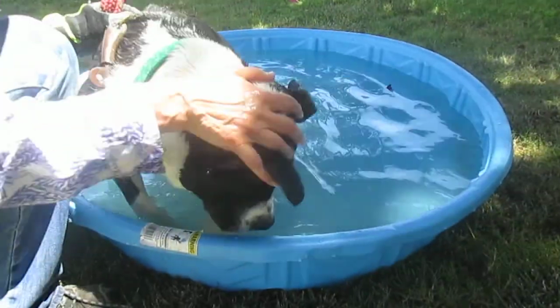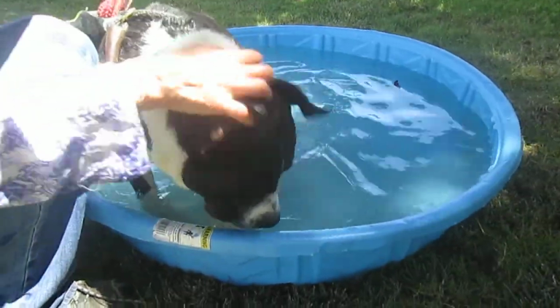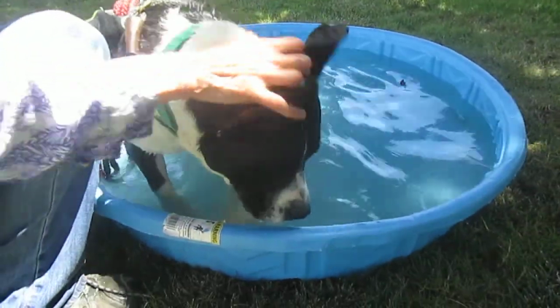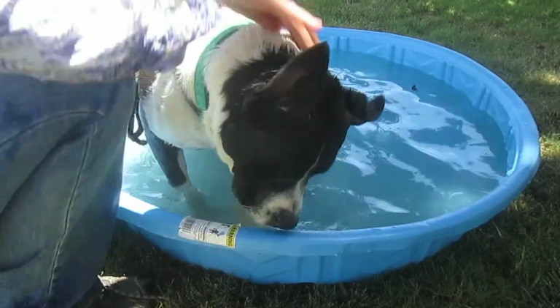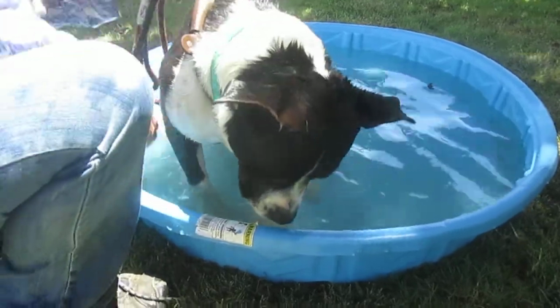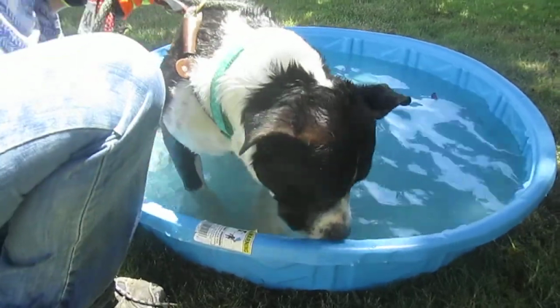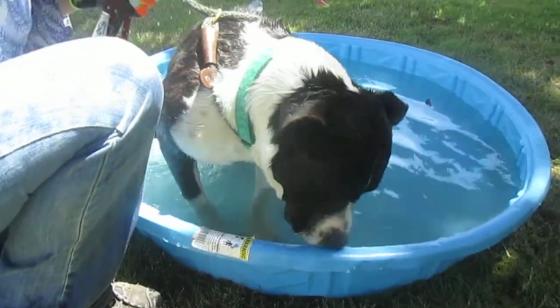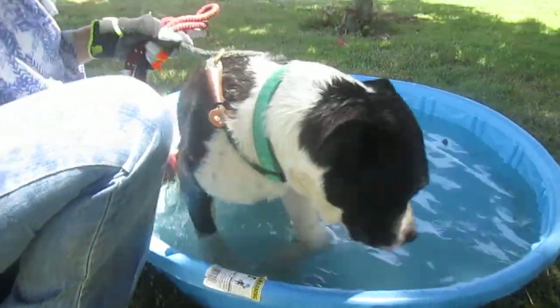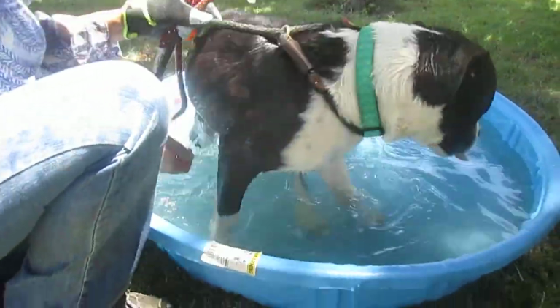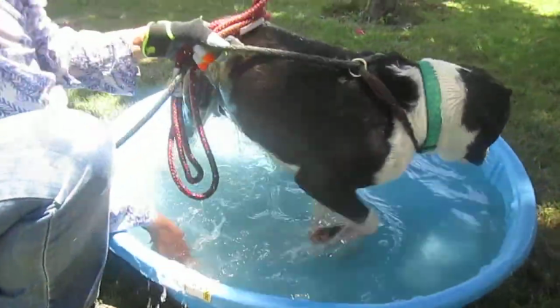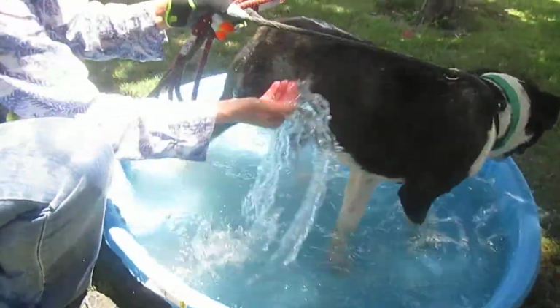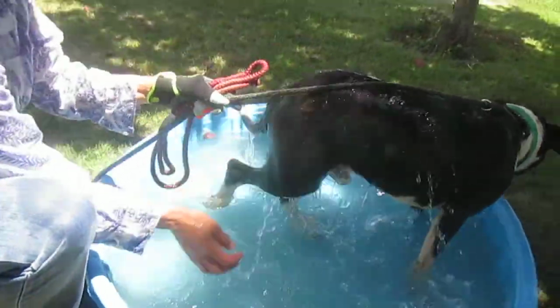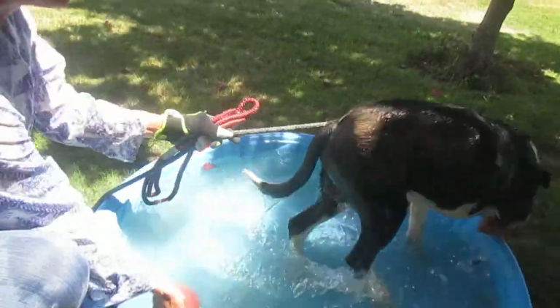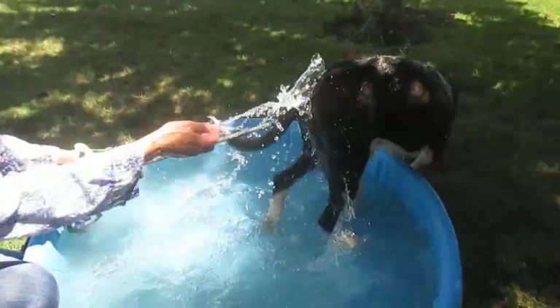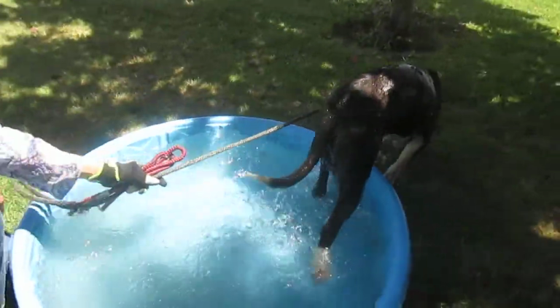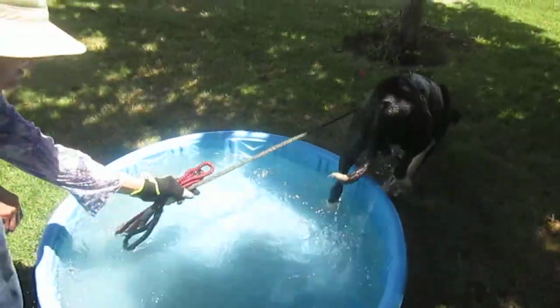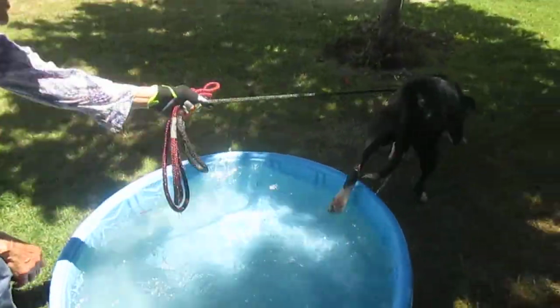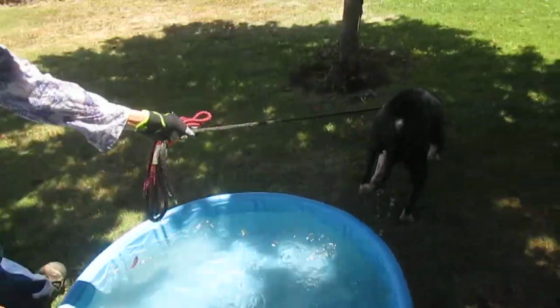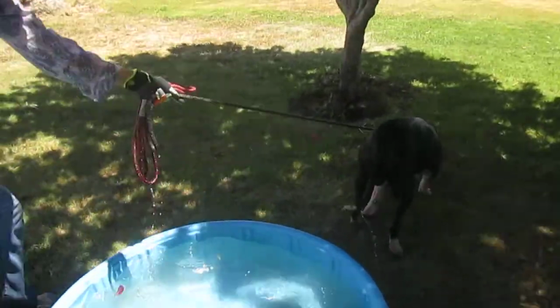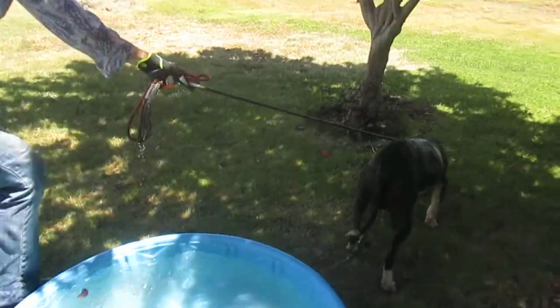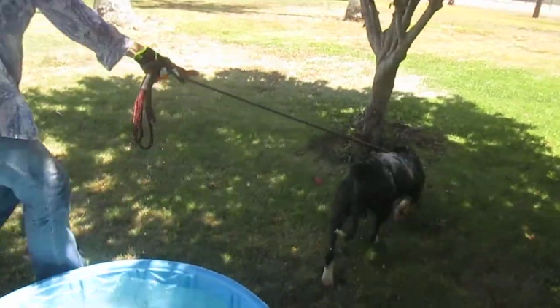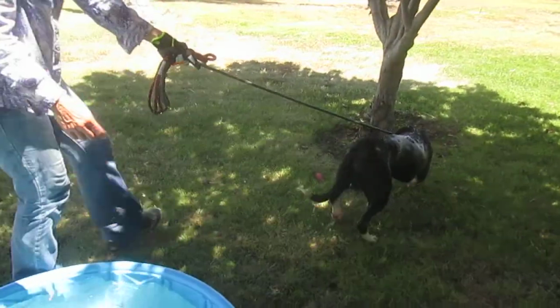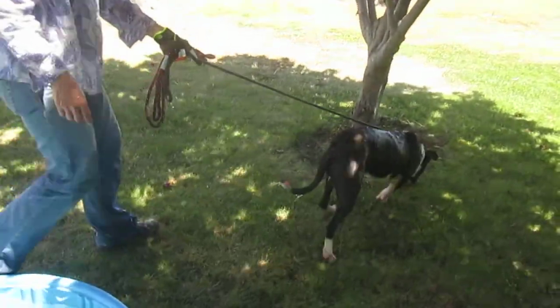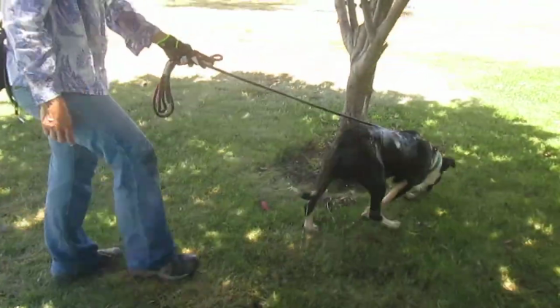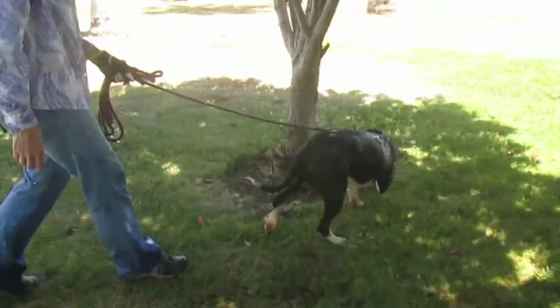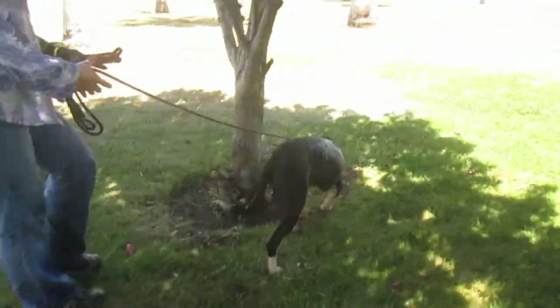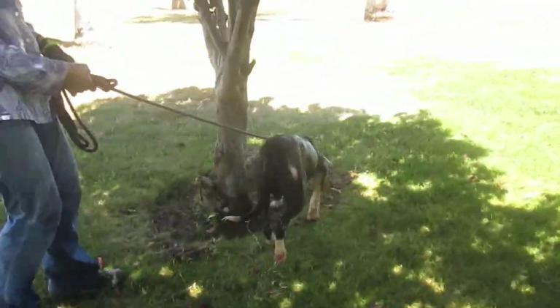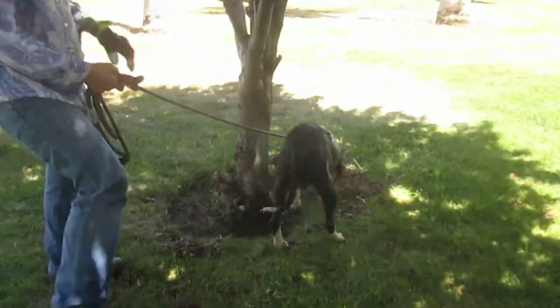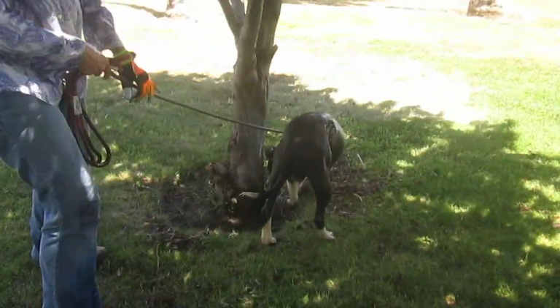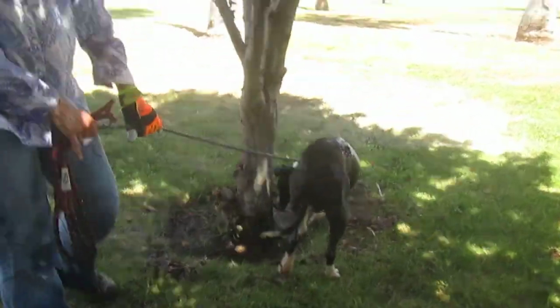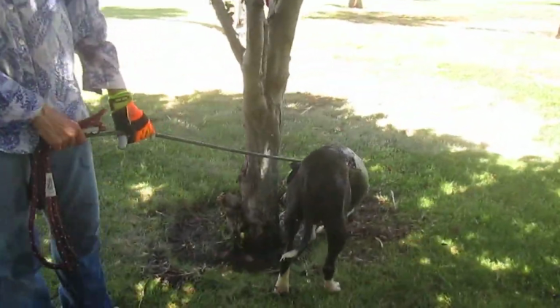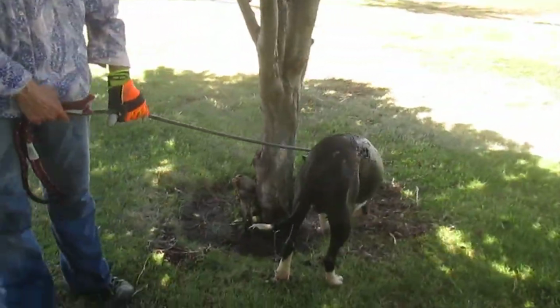And they like the cool pool. It's funny how they know the drill now.